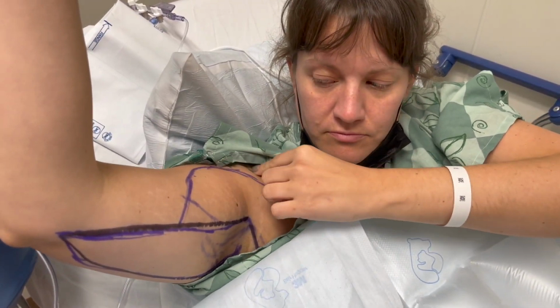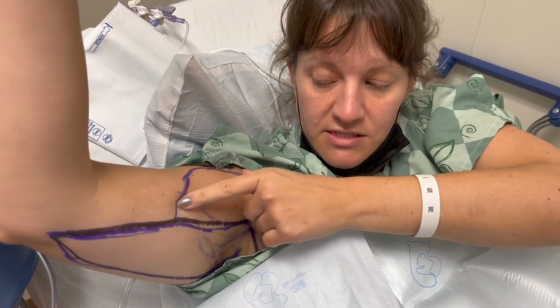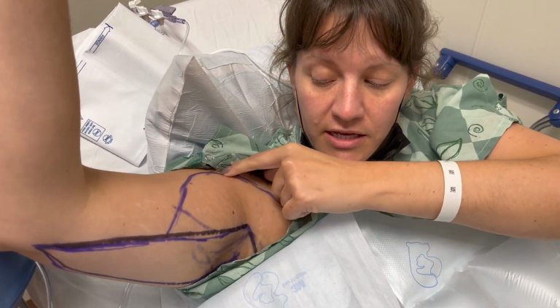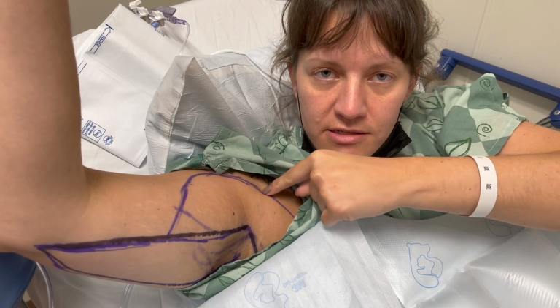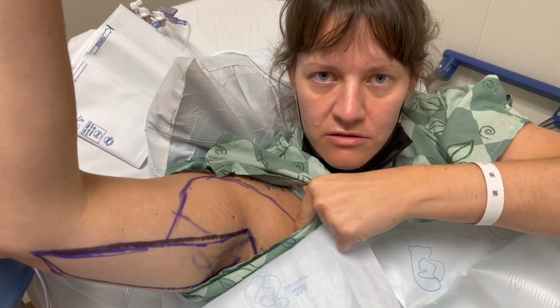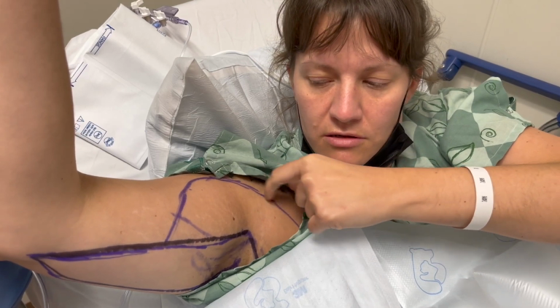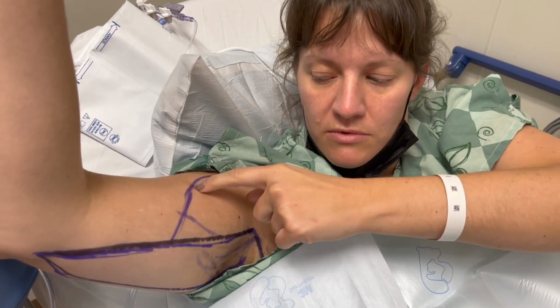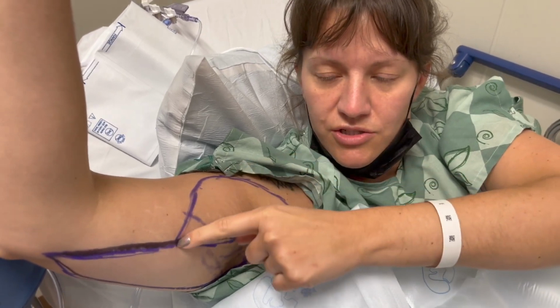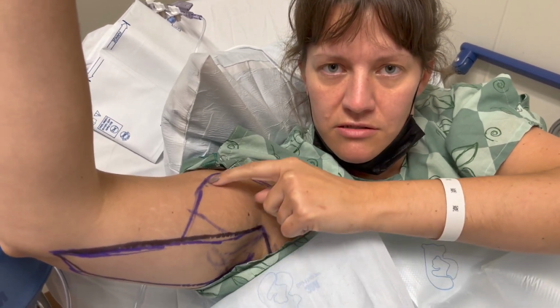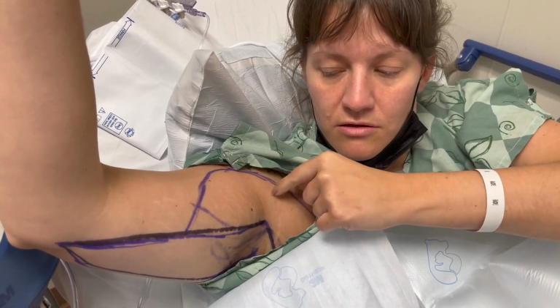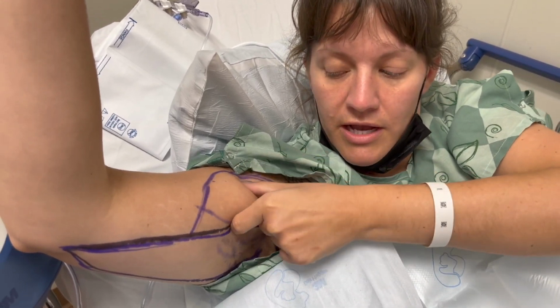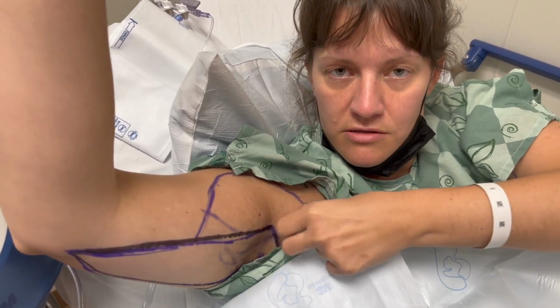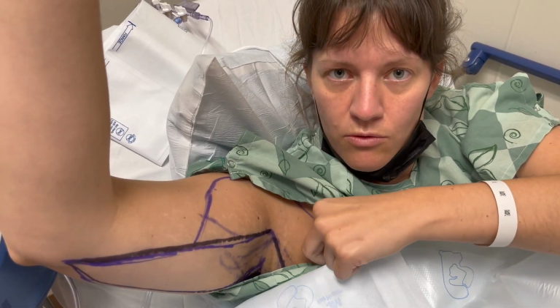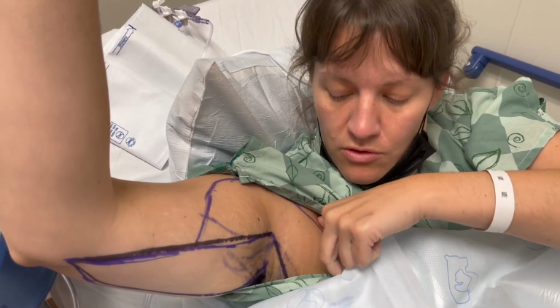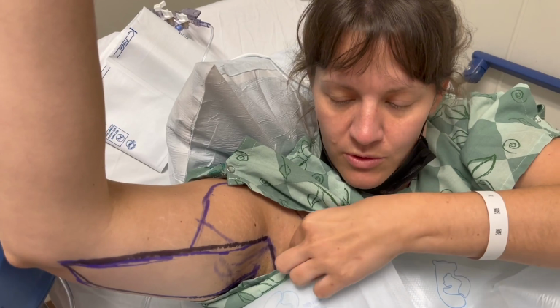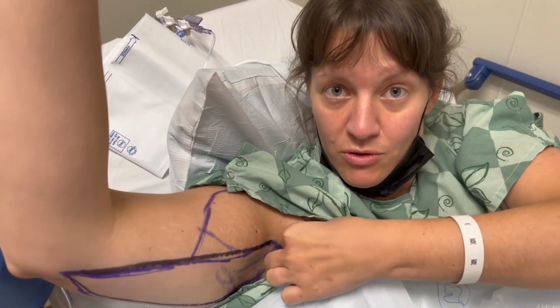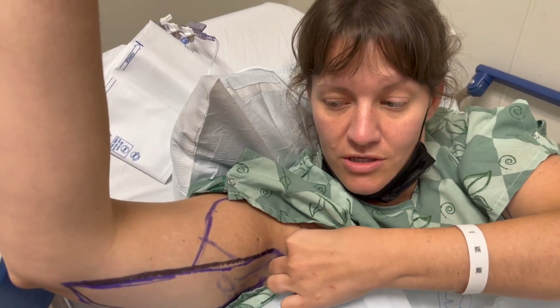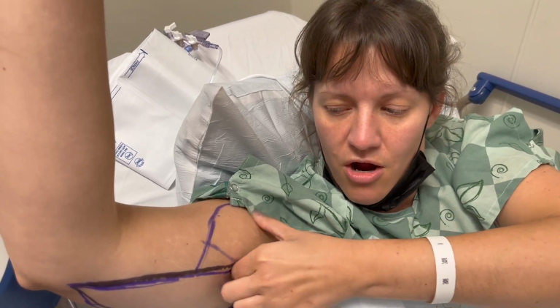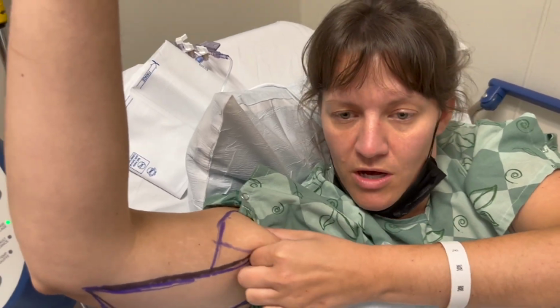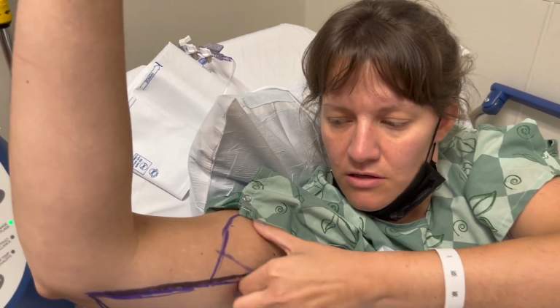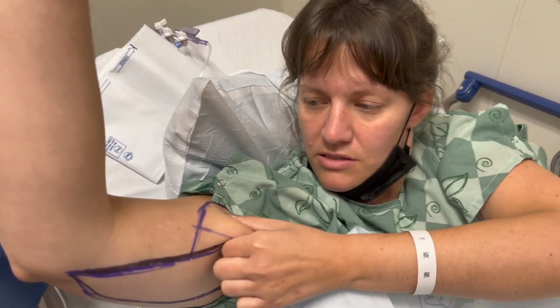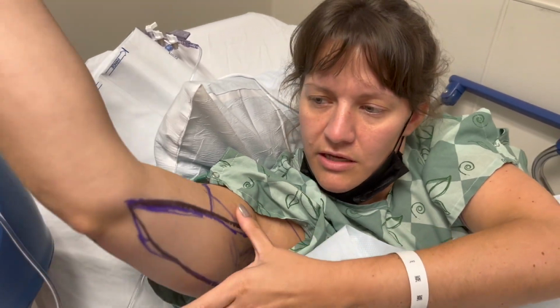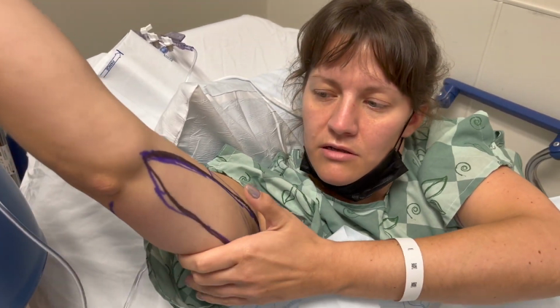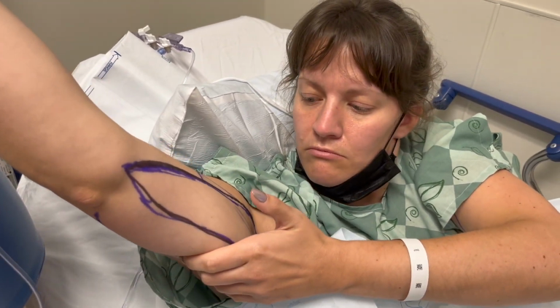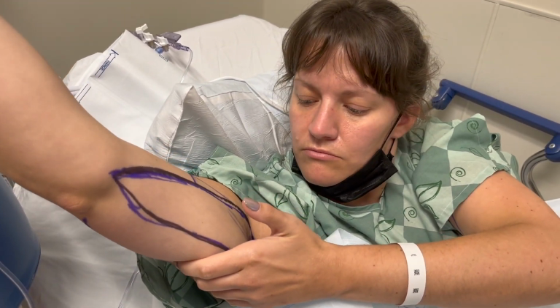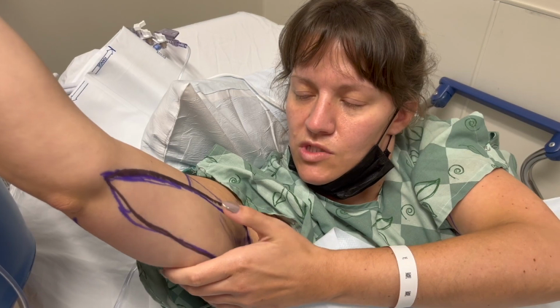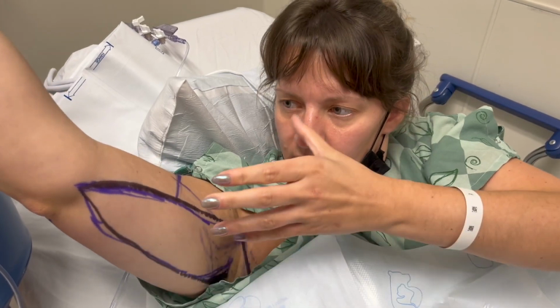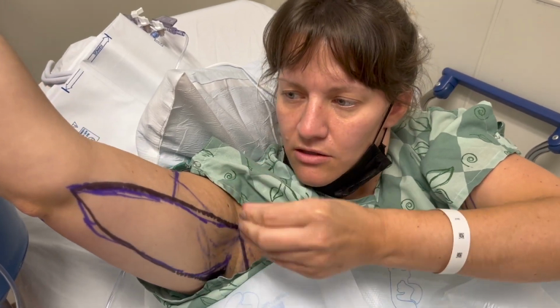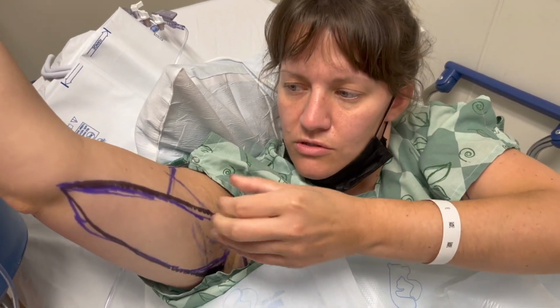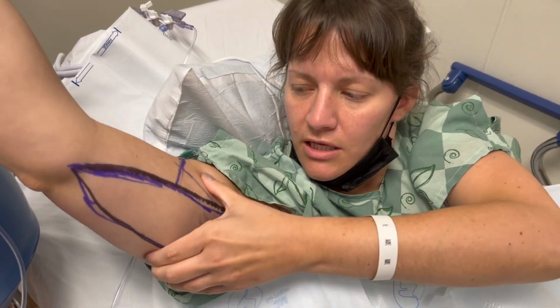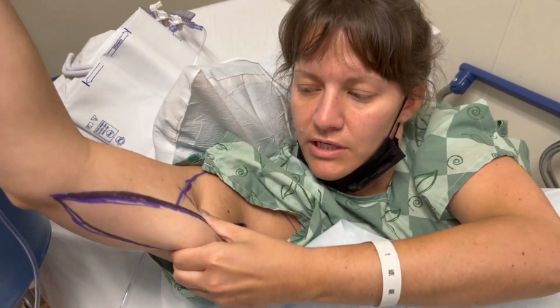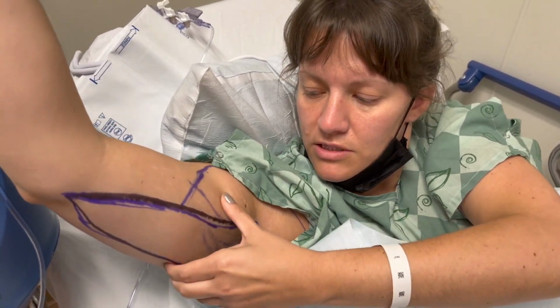This is not an incision indication — this is the area where he is going to be doing liposuction on the arm as well, because they do that to really get the skin loose so it can pull together tighter.